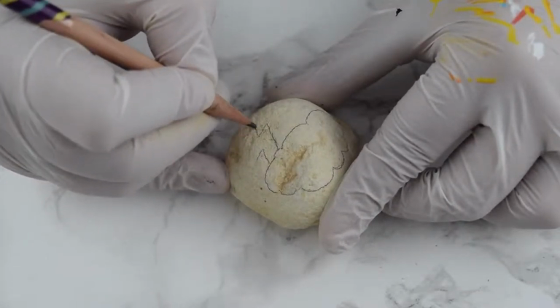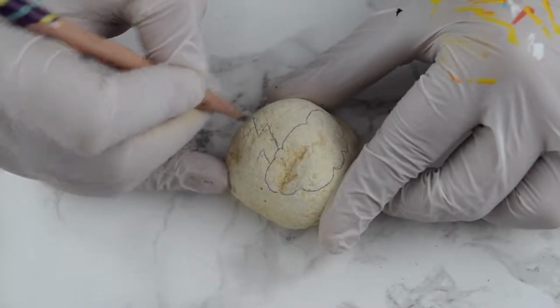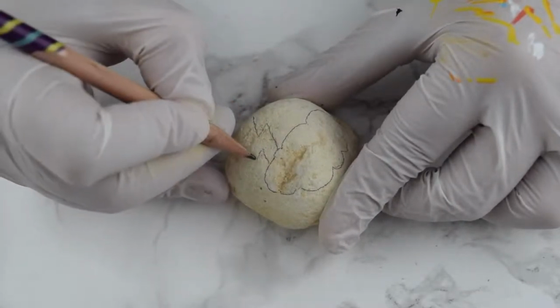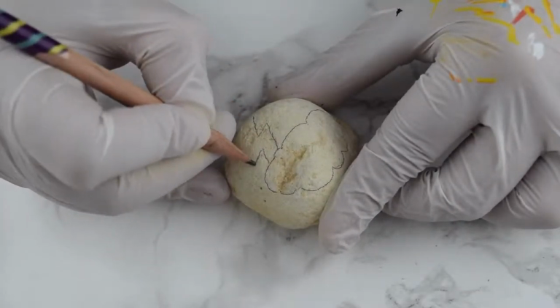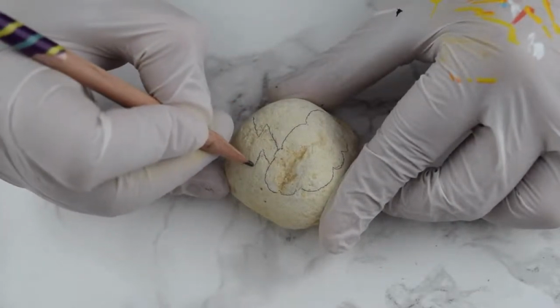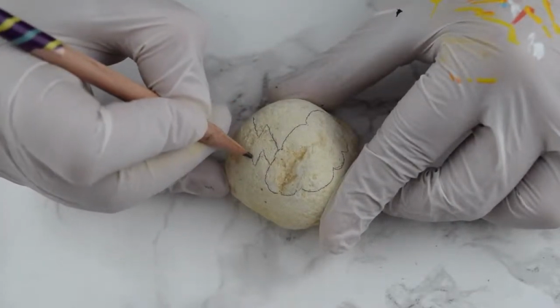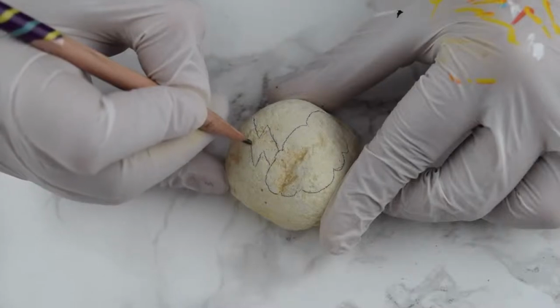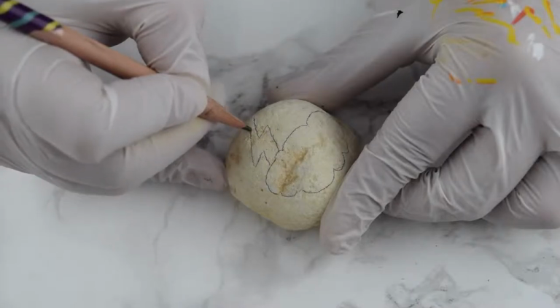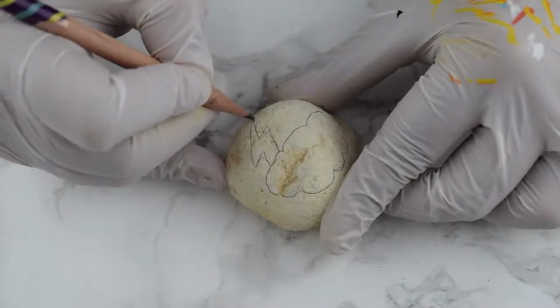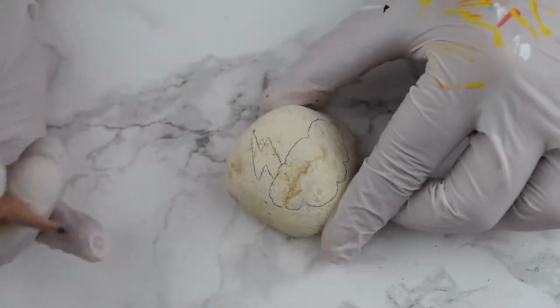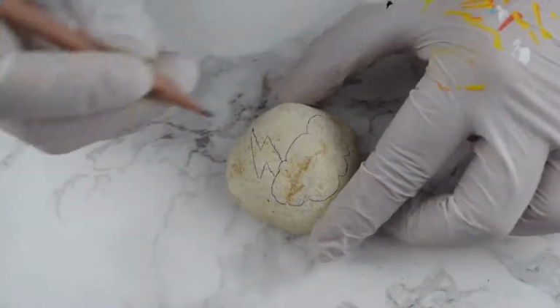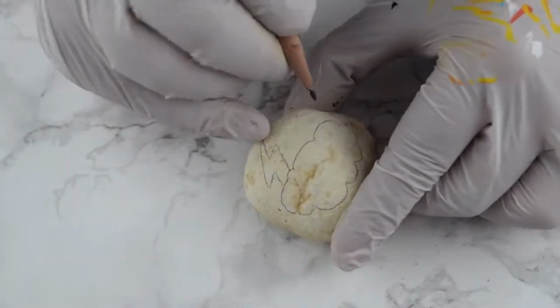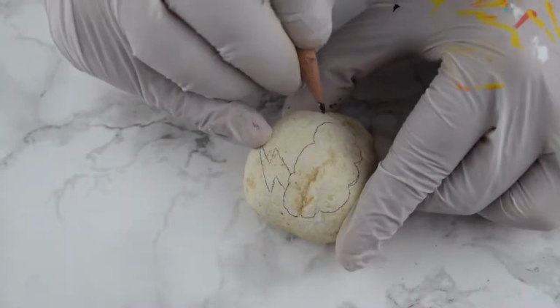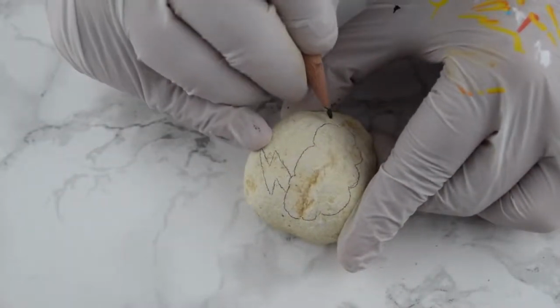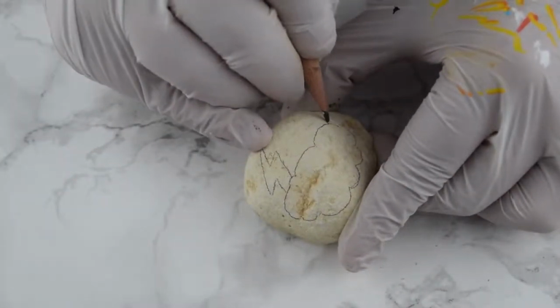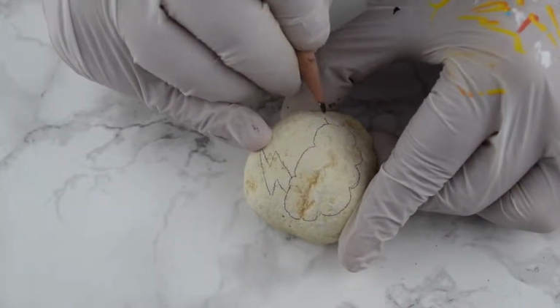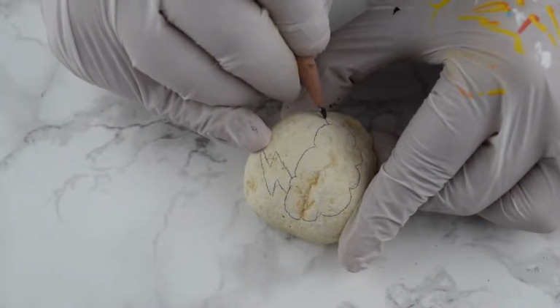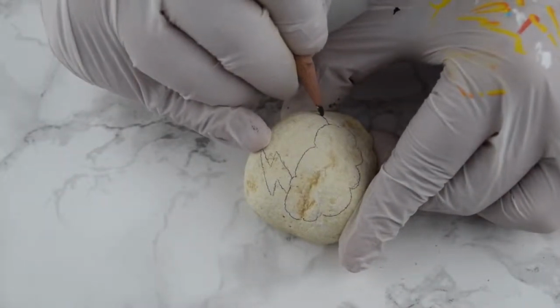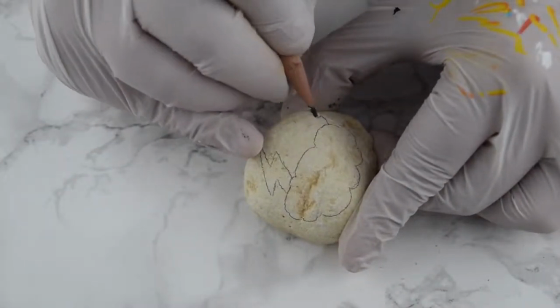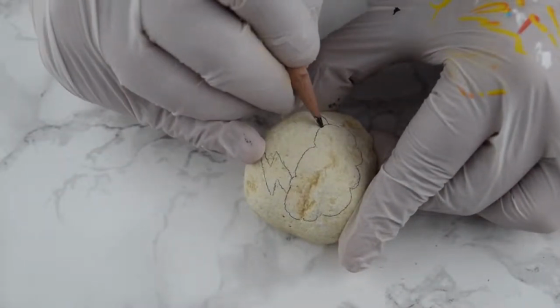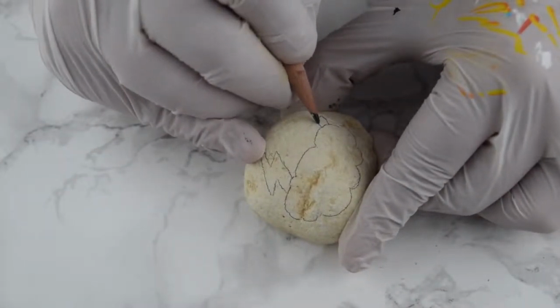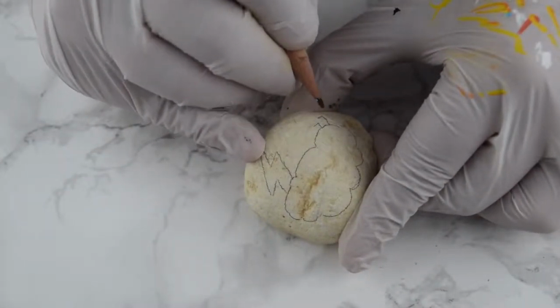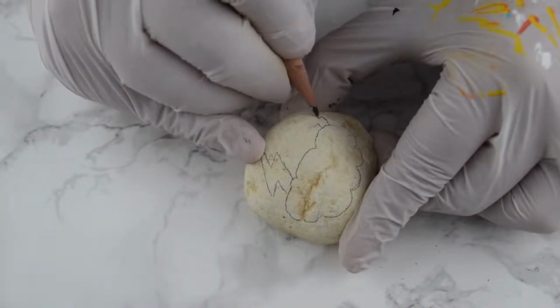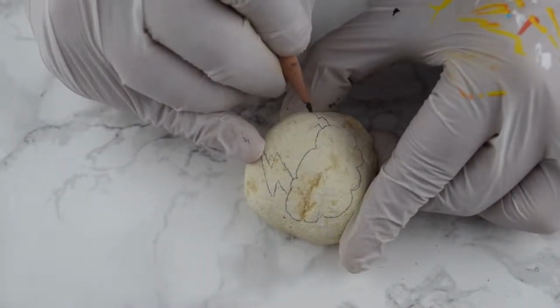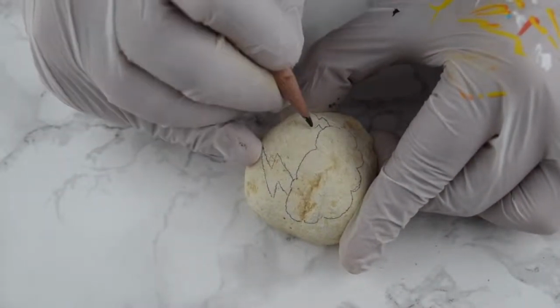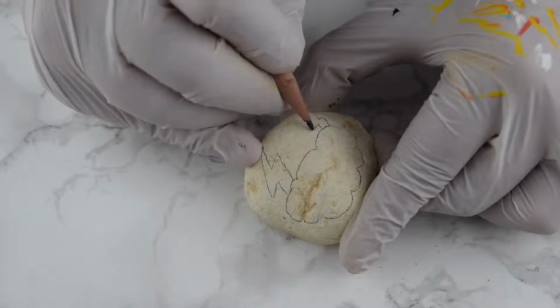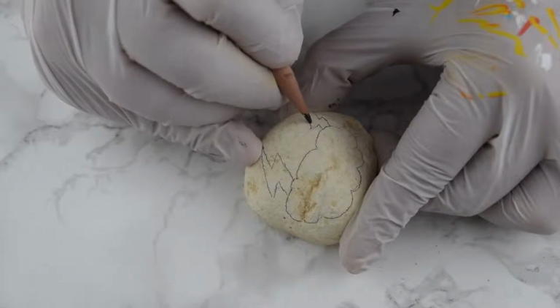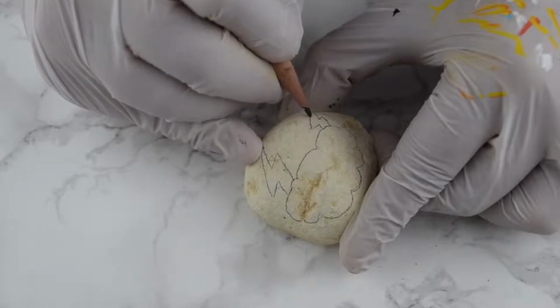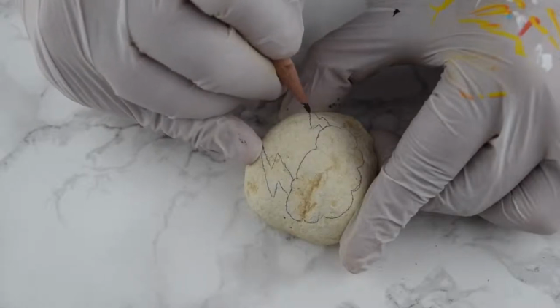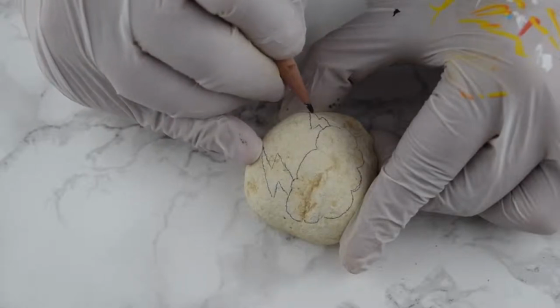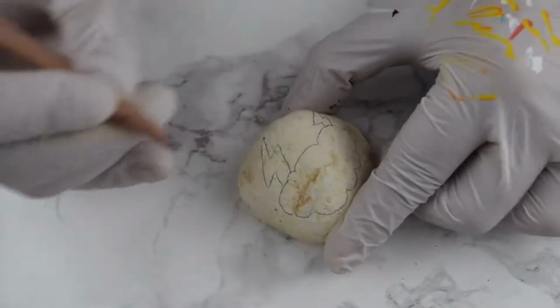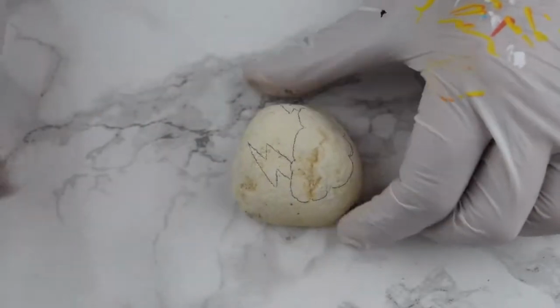These are lighter rocks we got at Home Depot, and all we're doing is creating a poofy cloud and then a lightning bolt. We have a big and a small one.